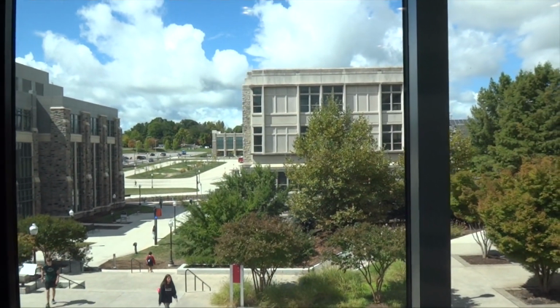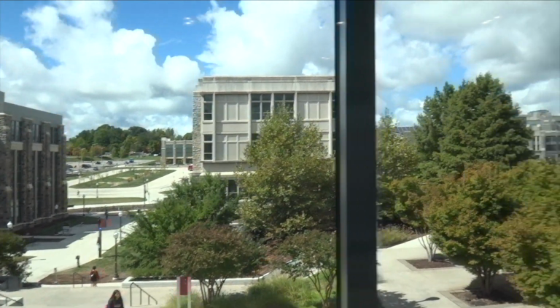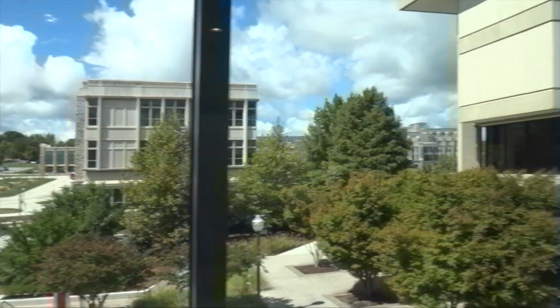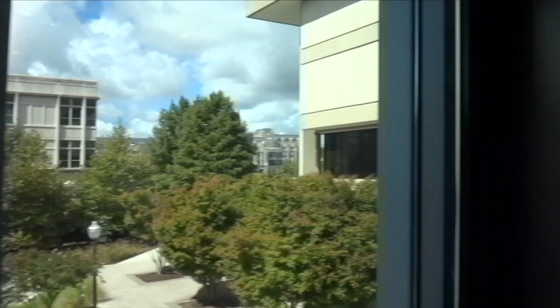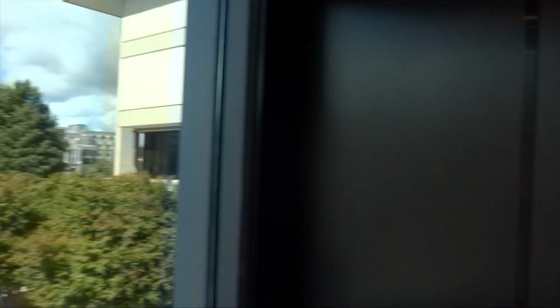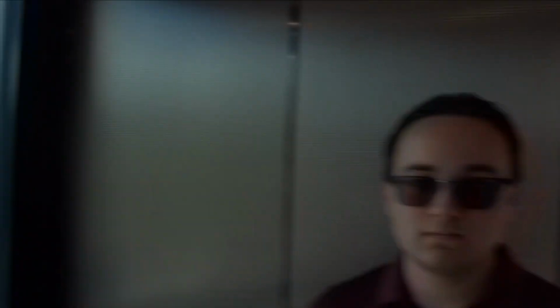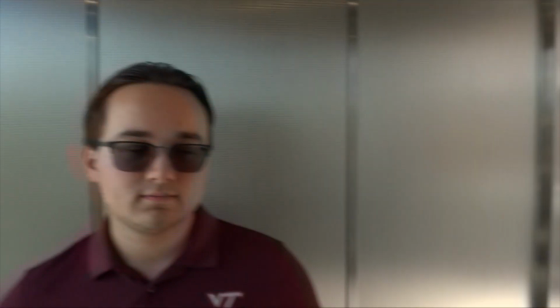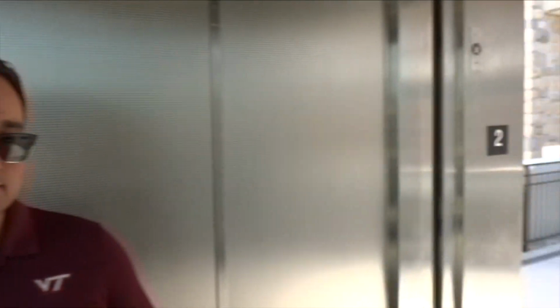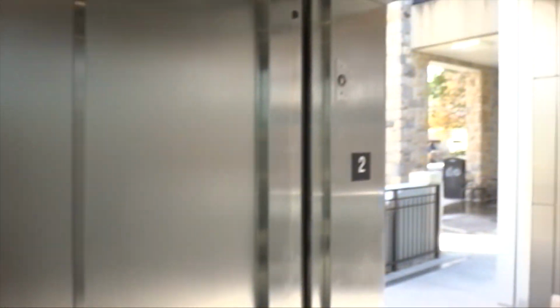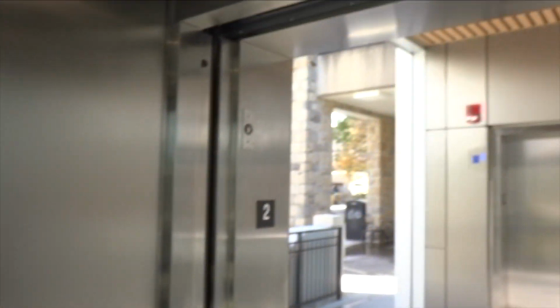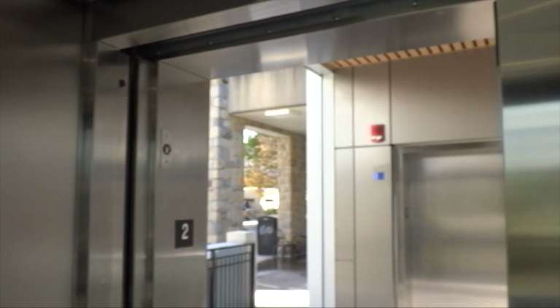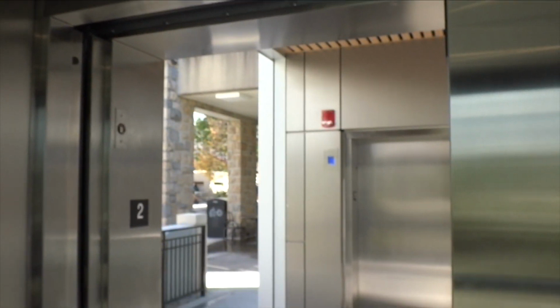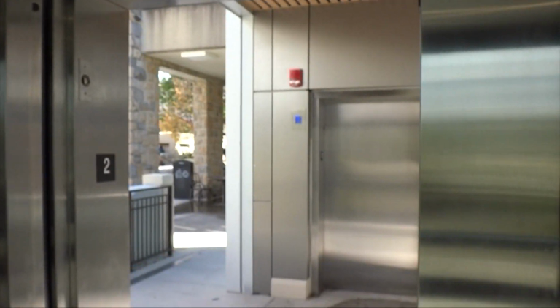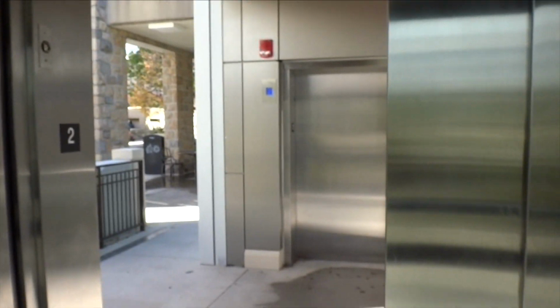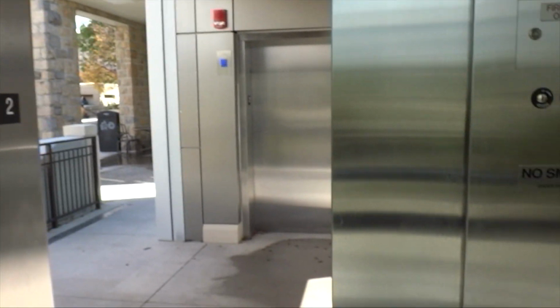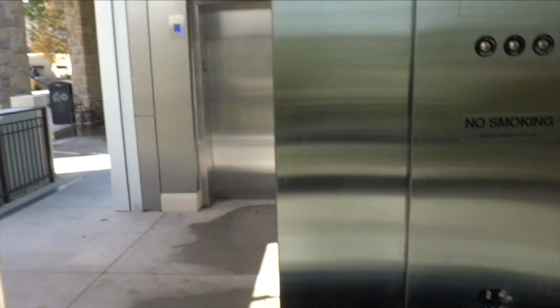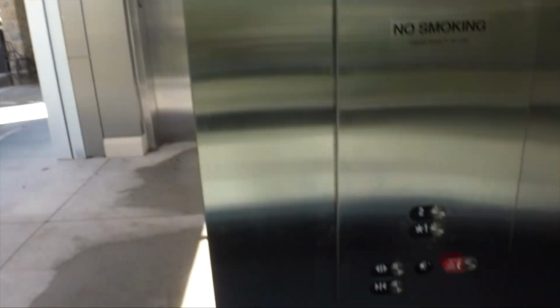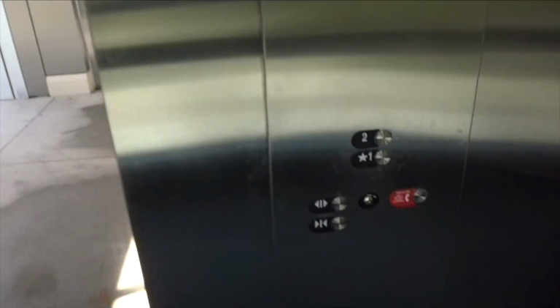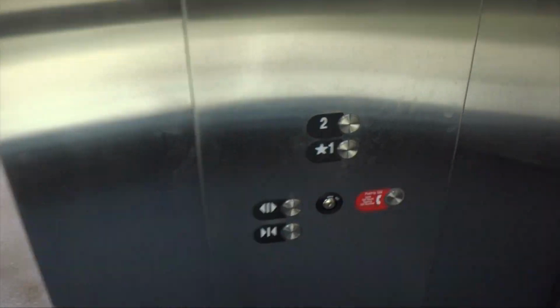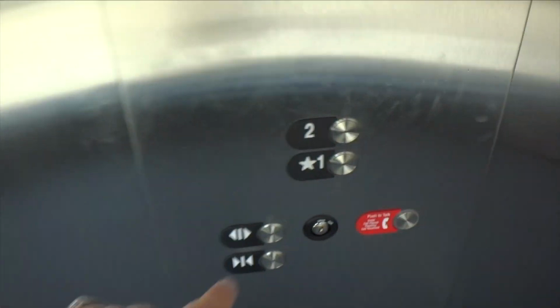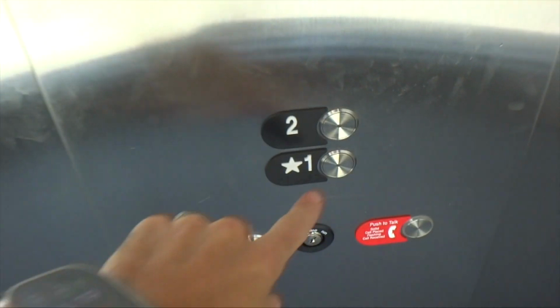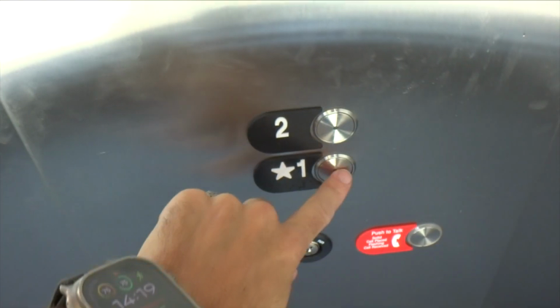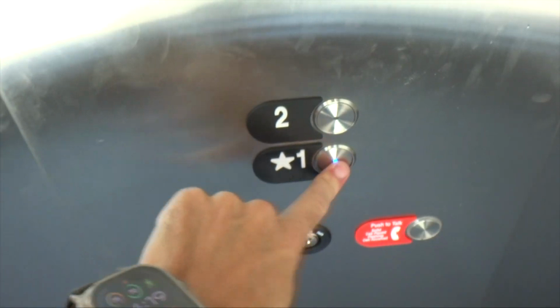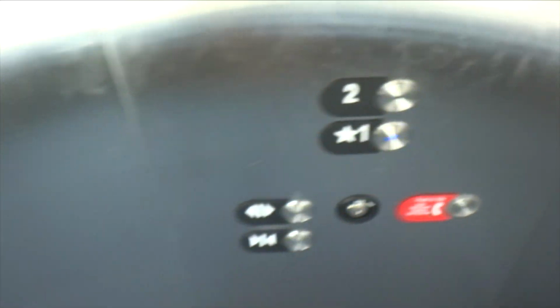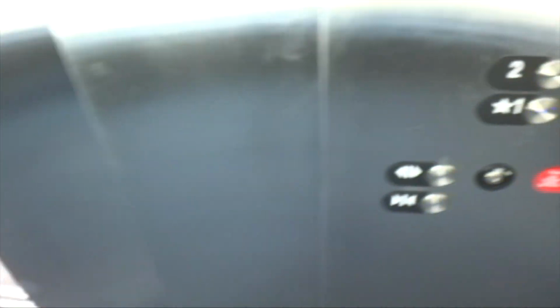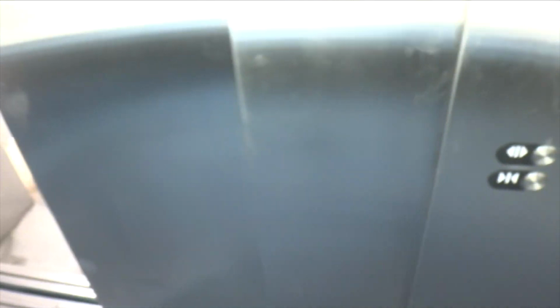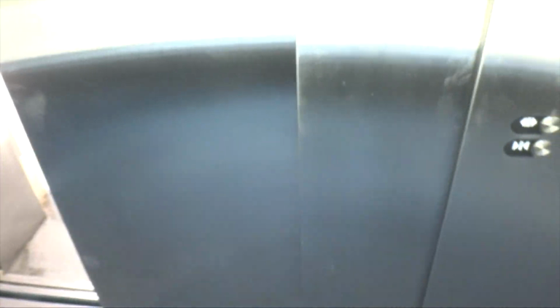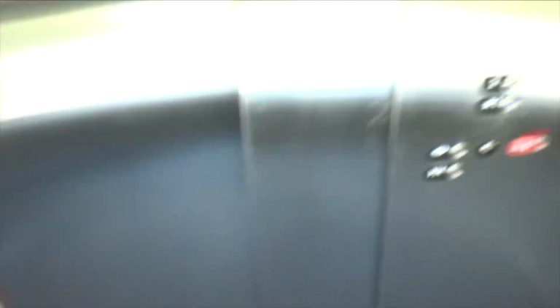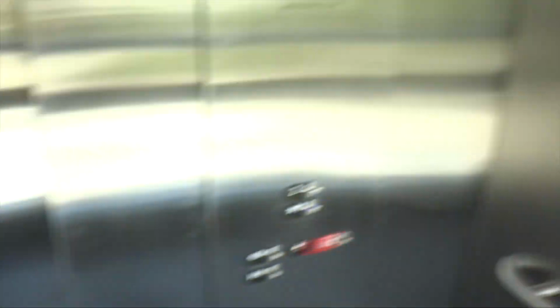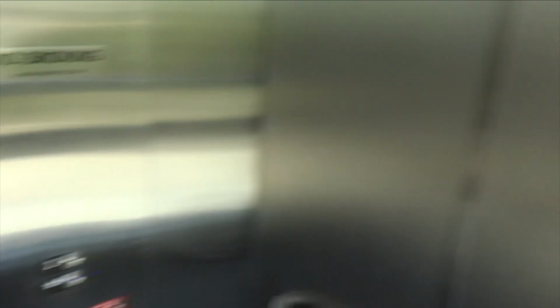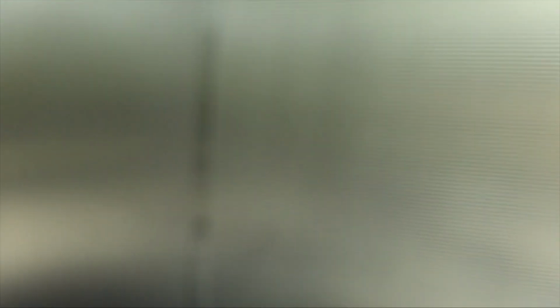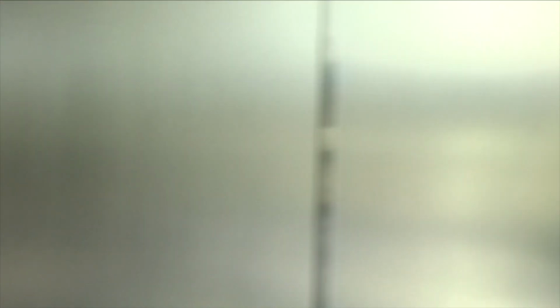They run really well, they really do. That one actually has a screen on it which we'll check out going up. We'll swap over up here.